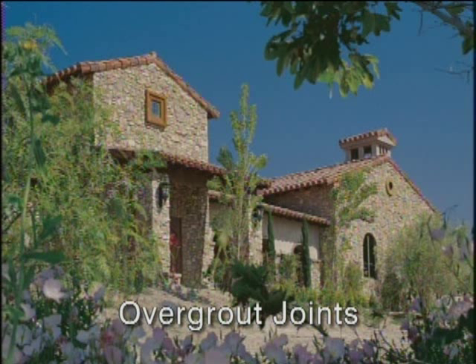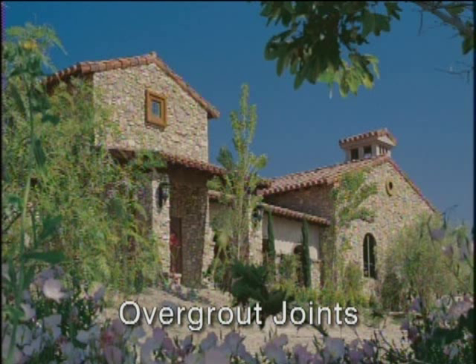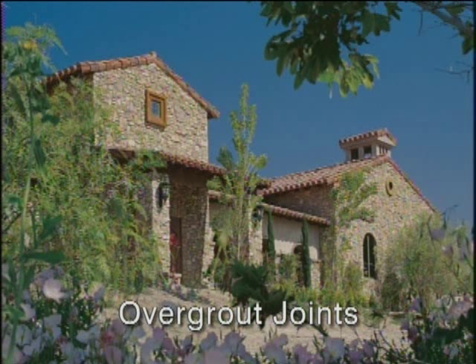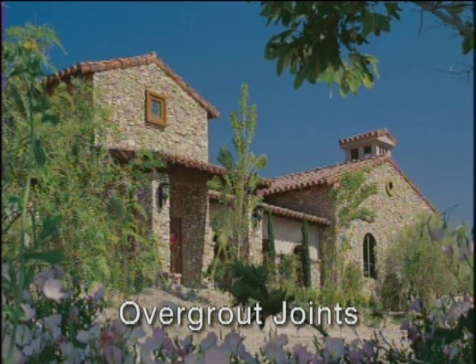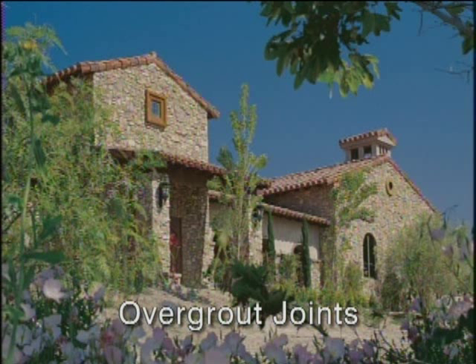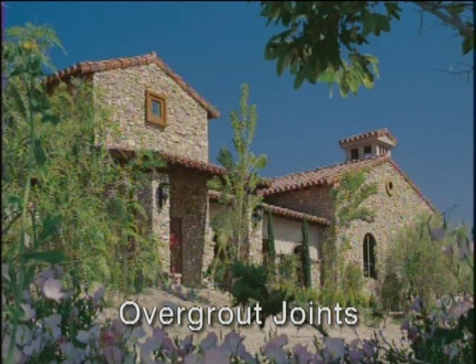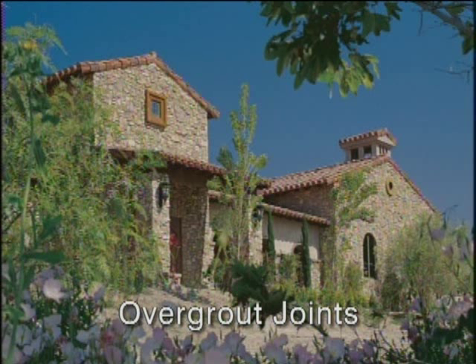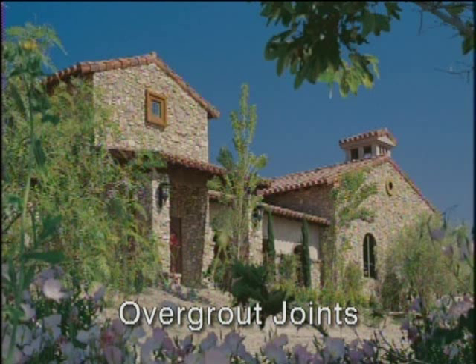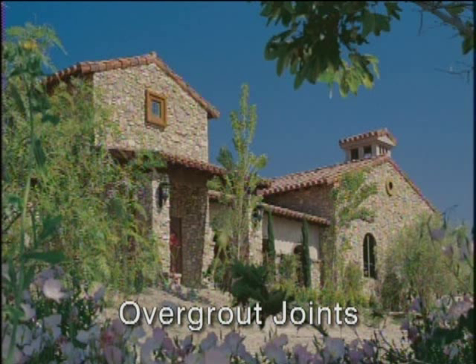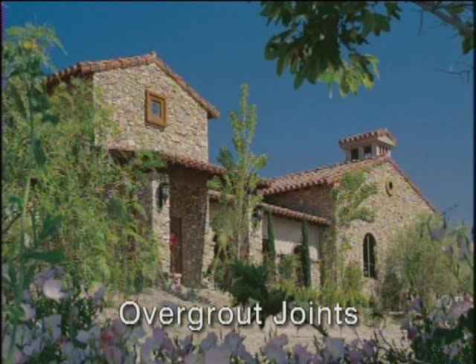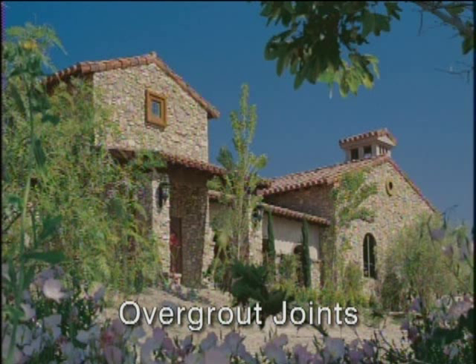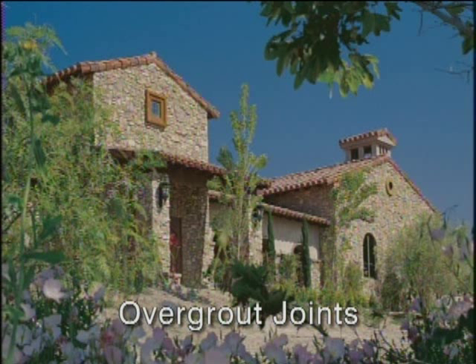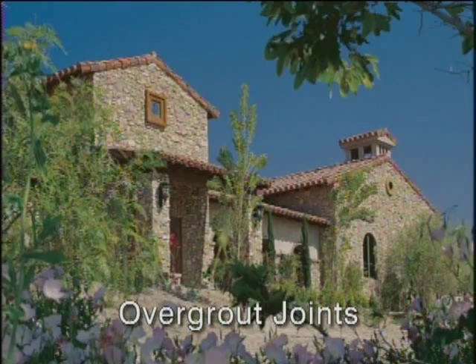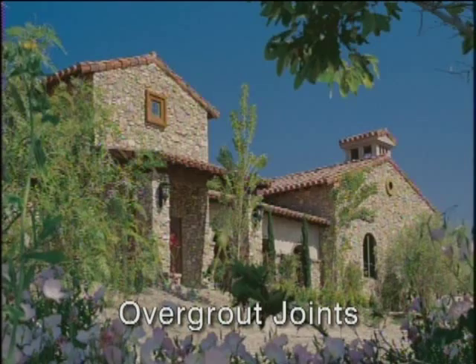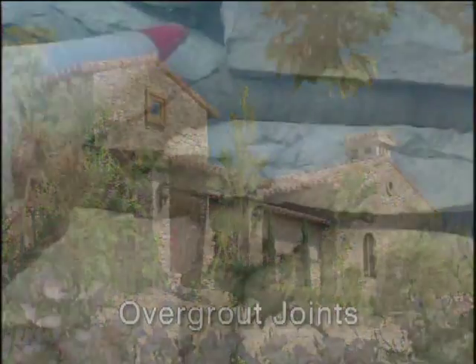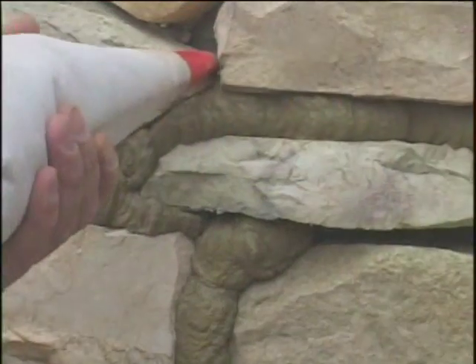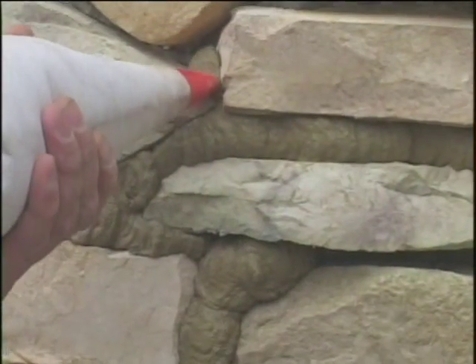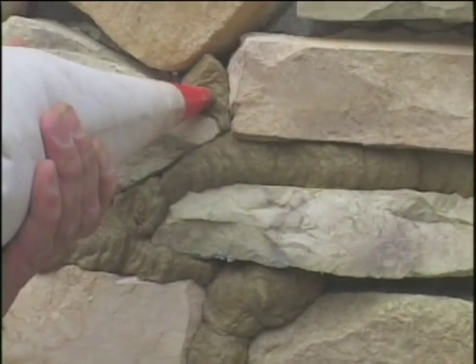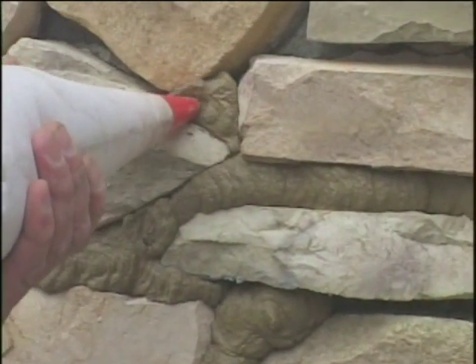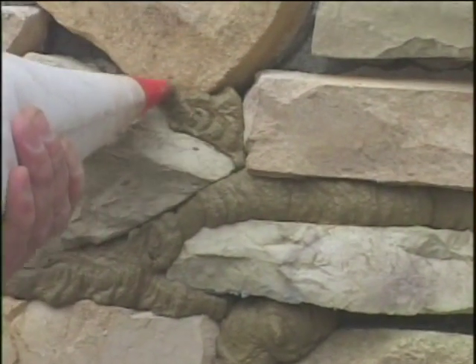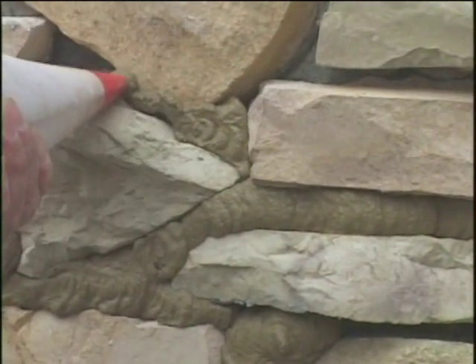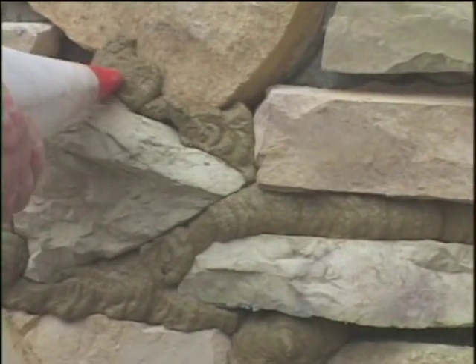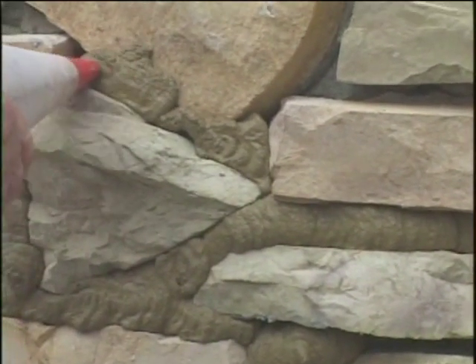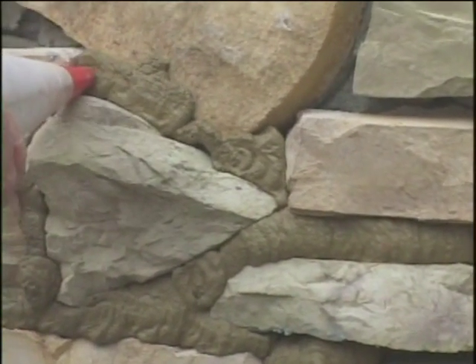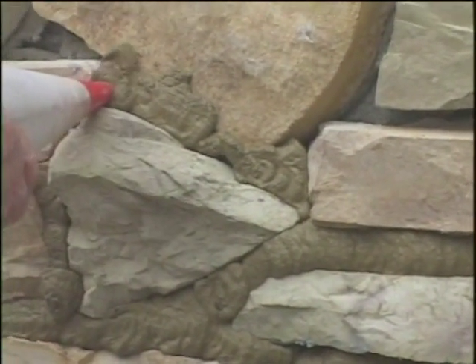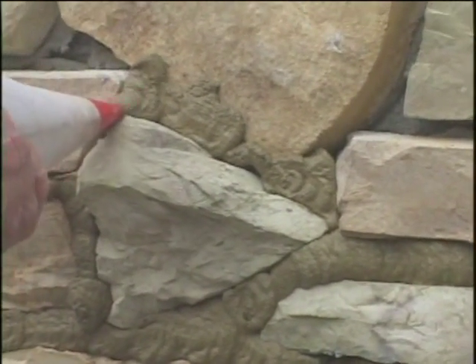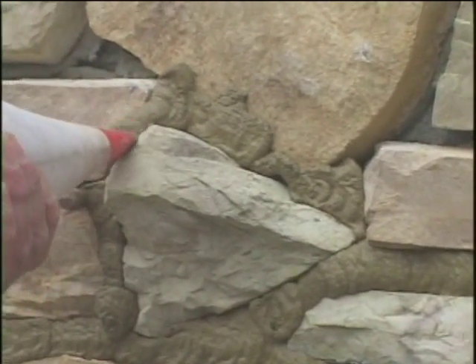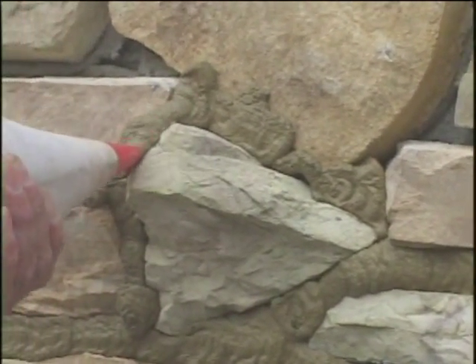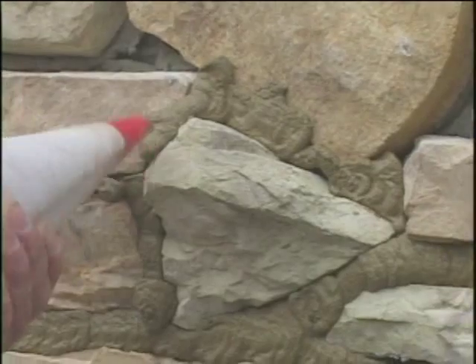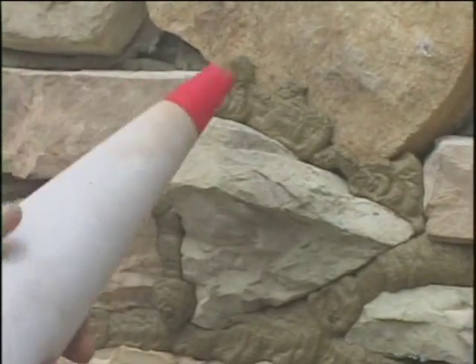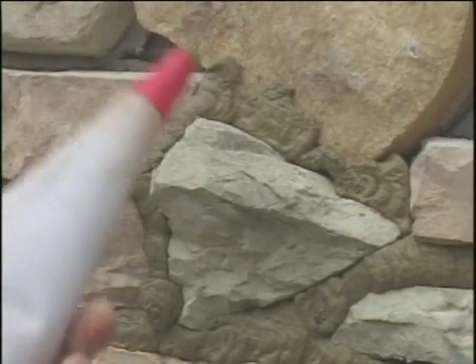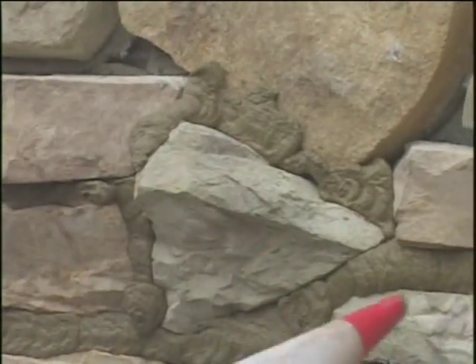Overgrout joints have become a popular way to achieve an old world look. The grout overlaps the face of the stone, widening the joints and making them very irregular.